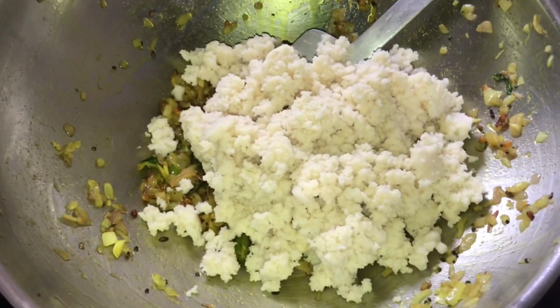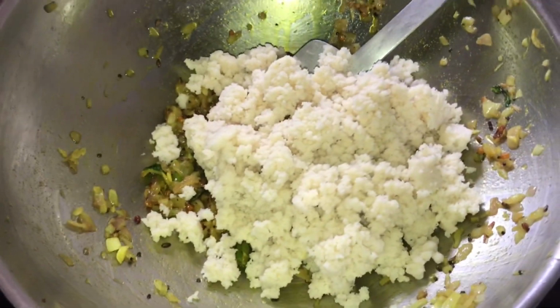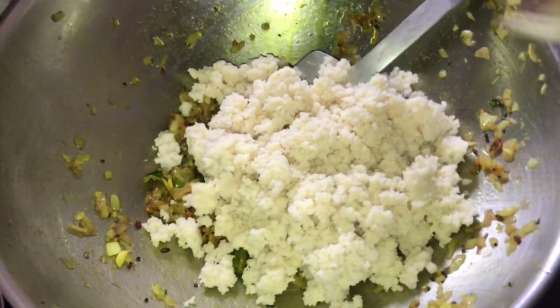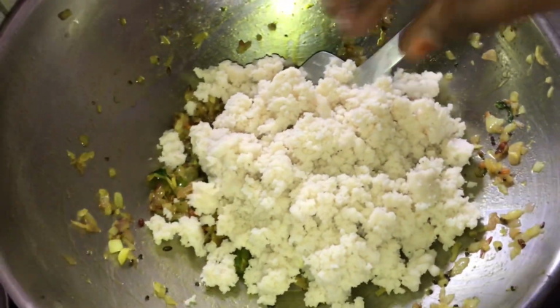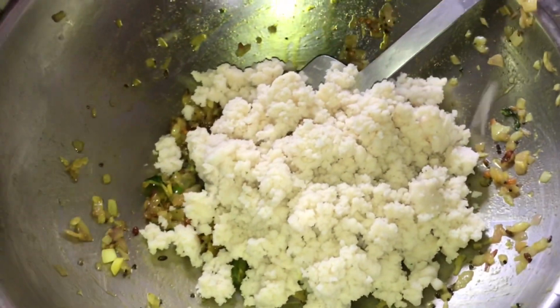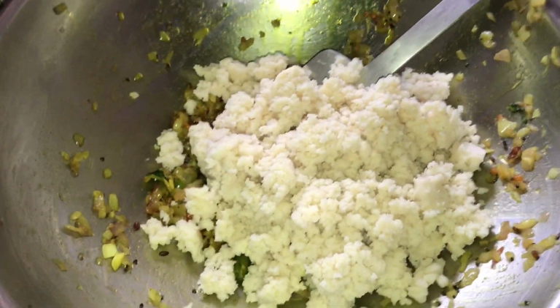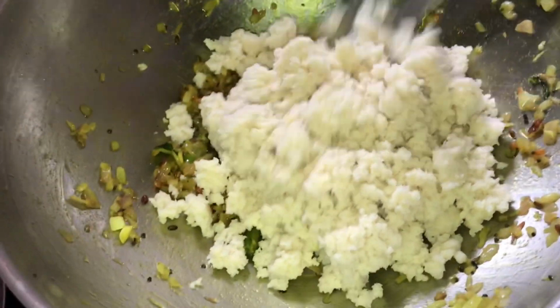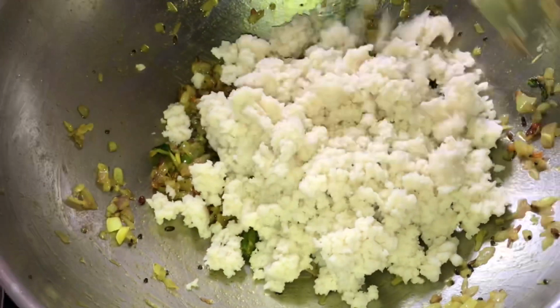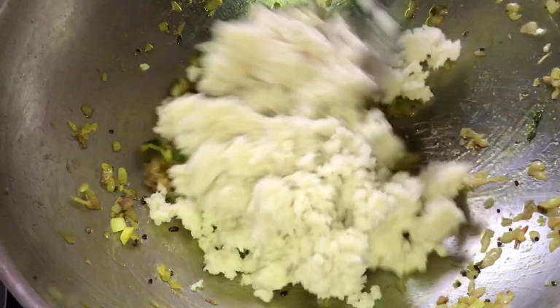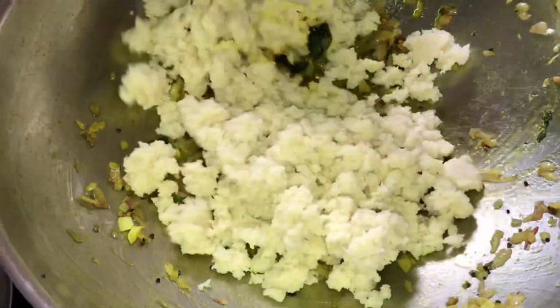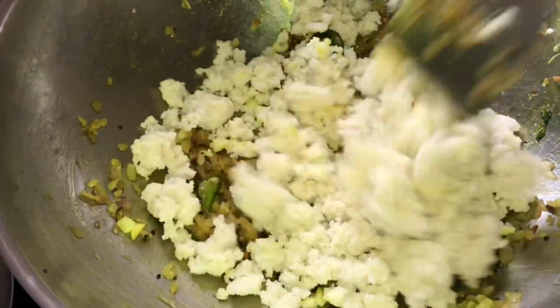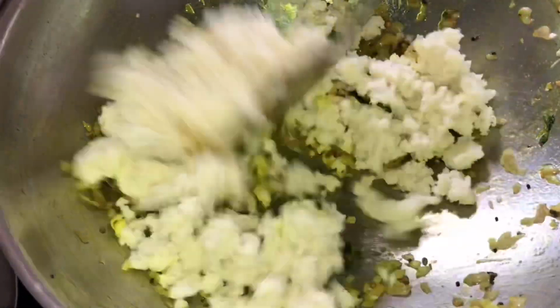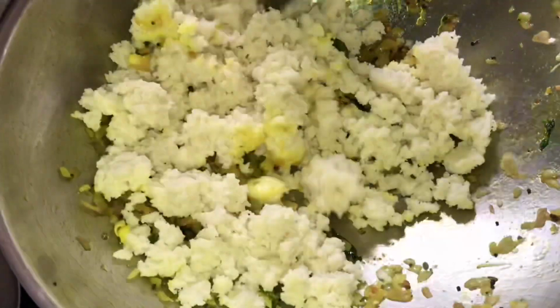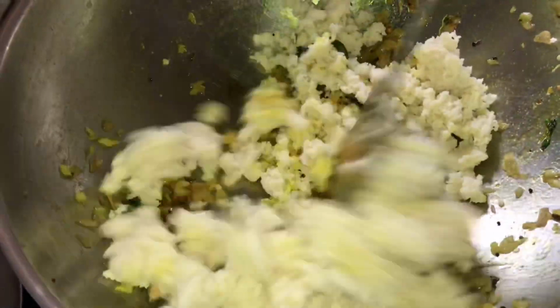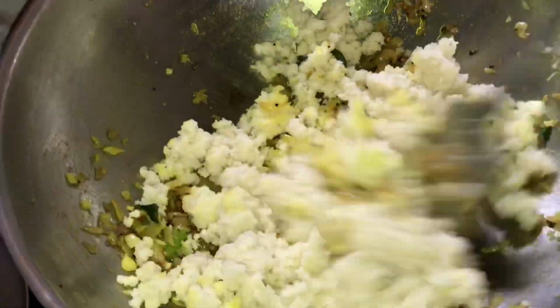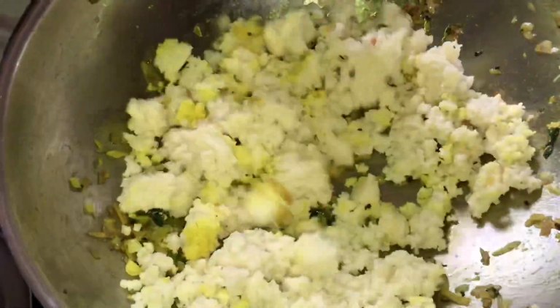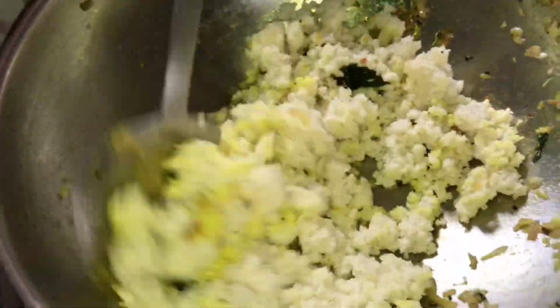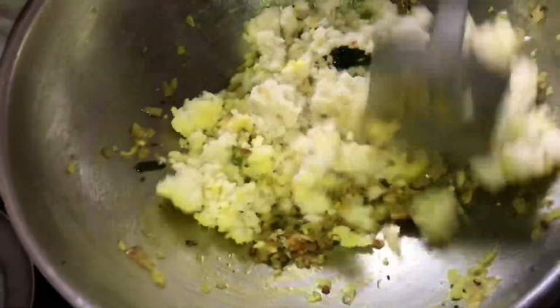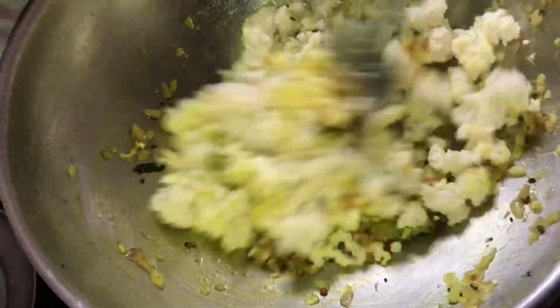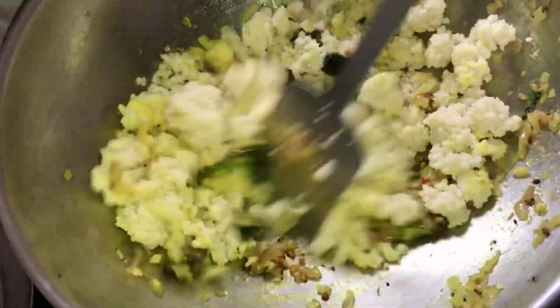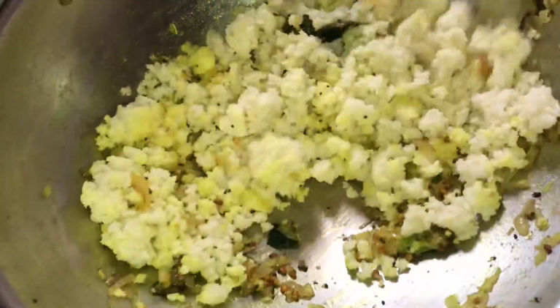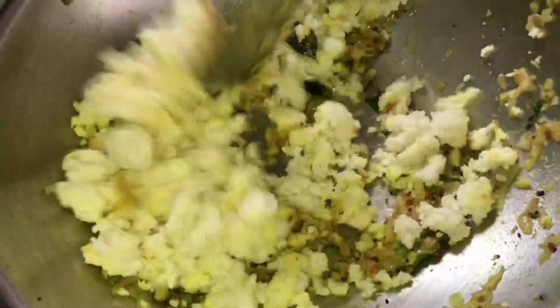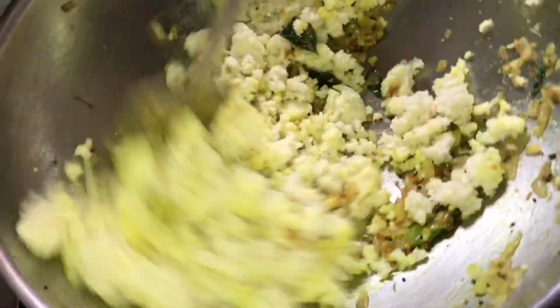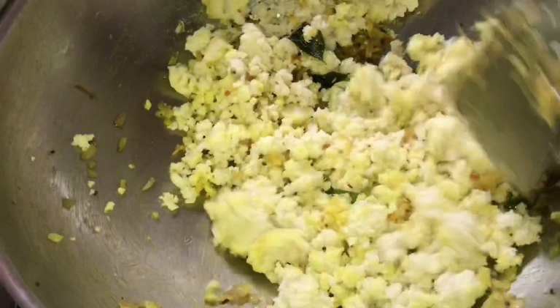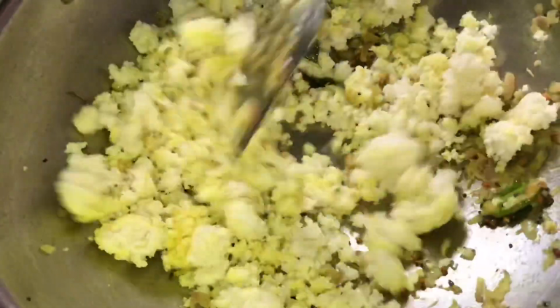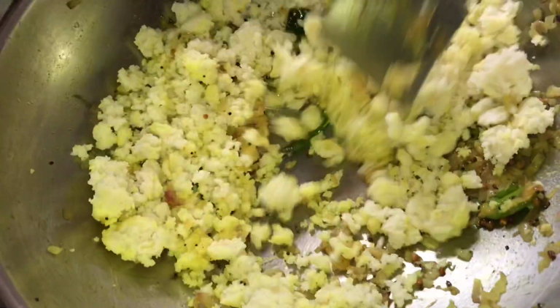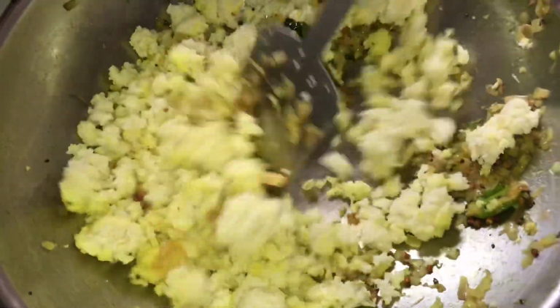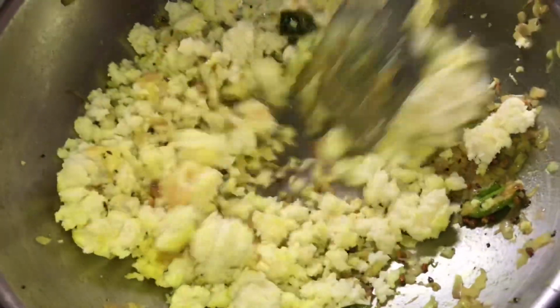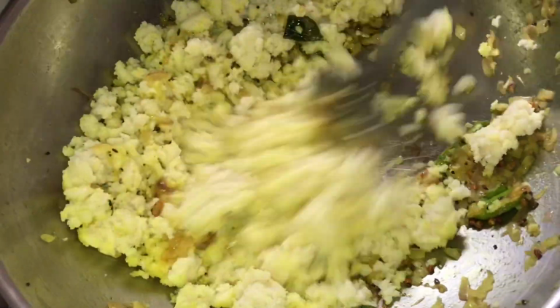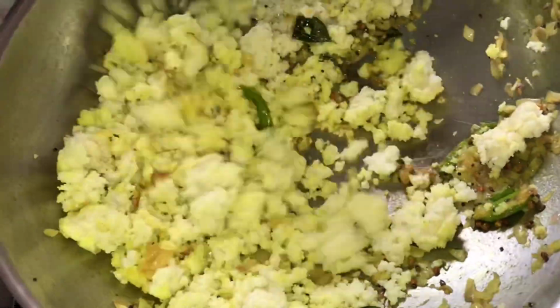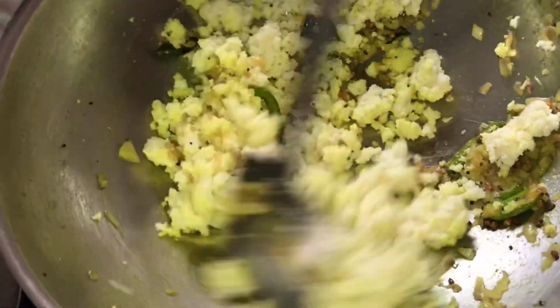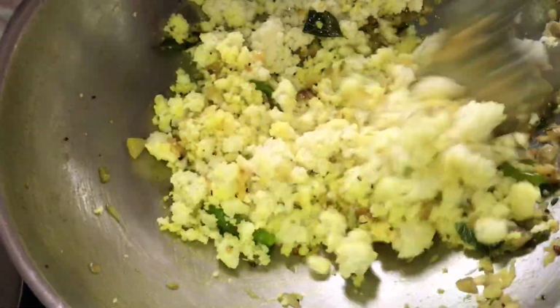Now the oil is ready. This is good to cook well. We'll get a nice evening snack.